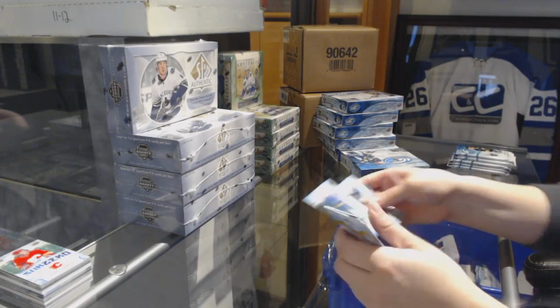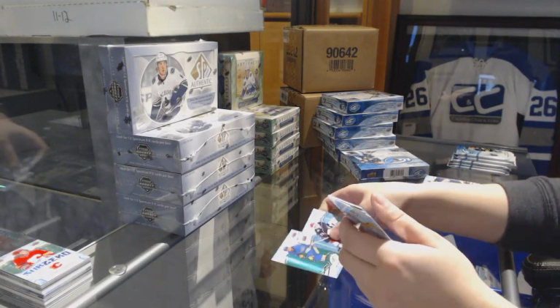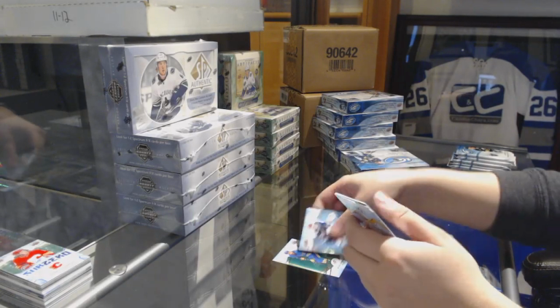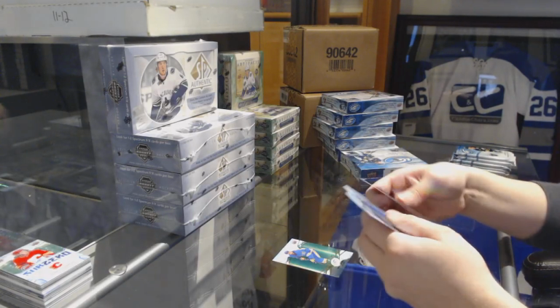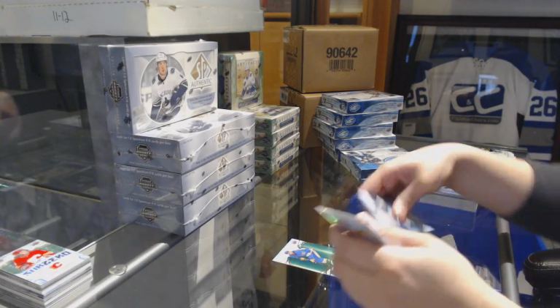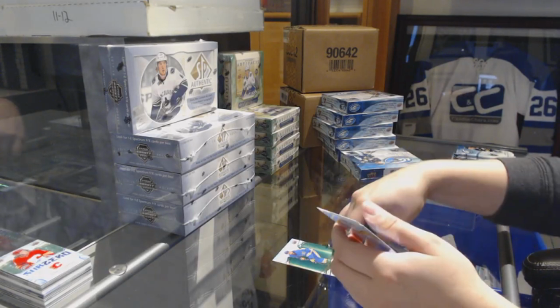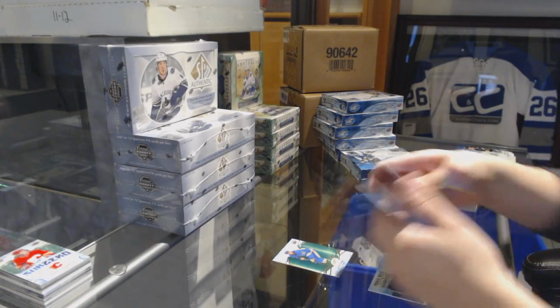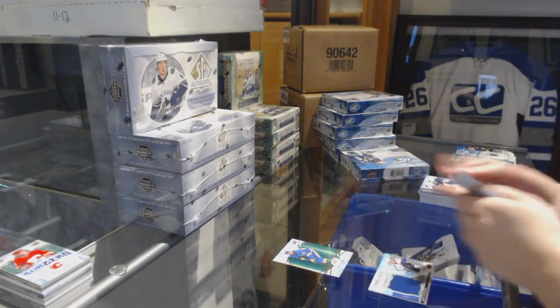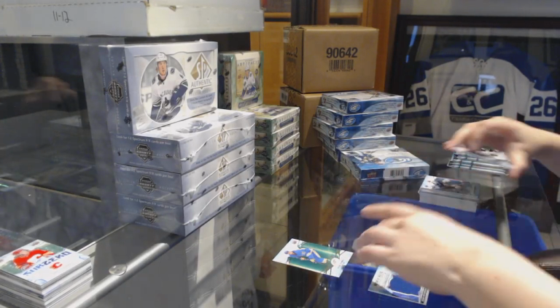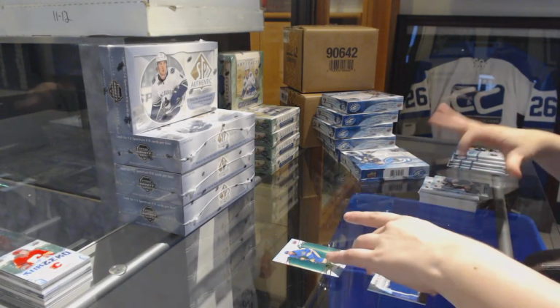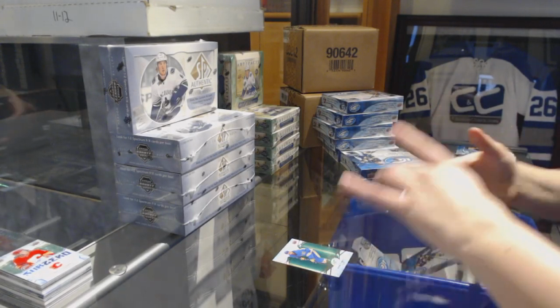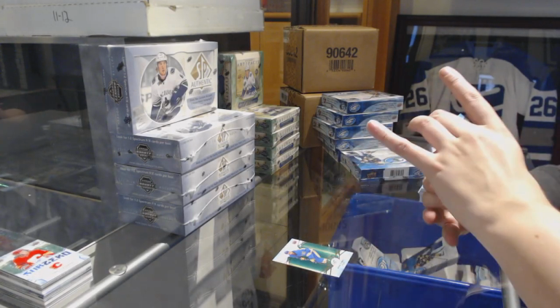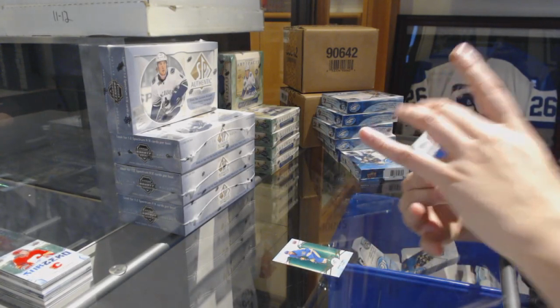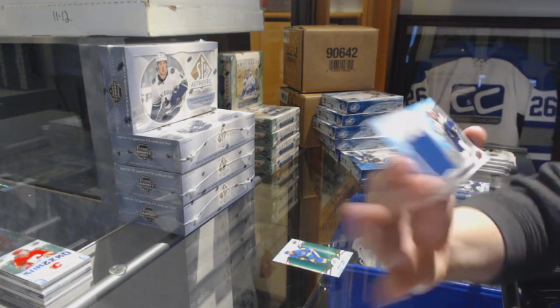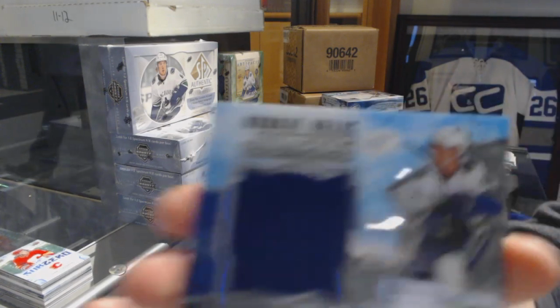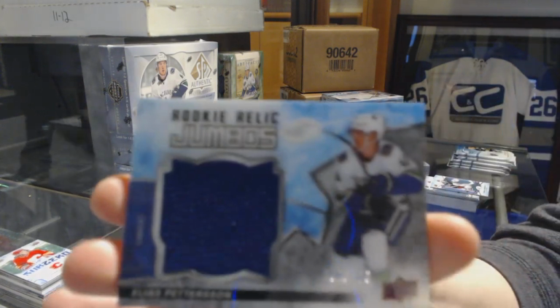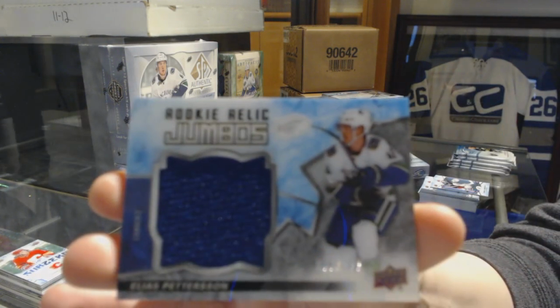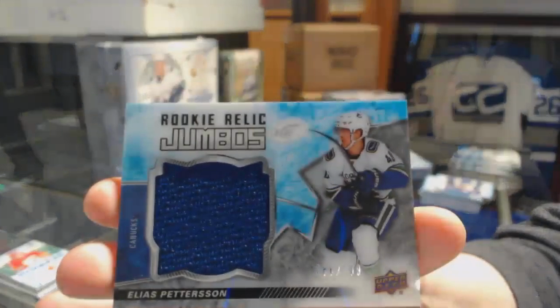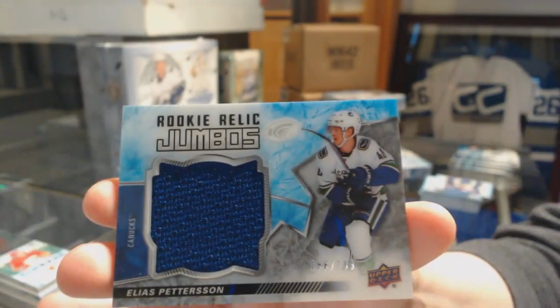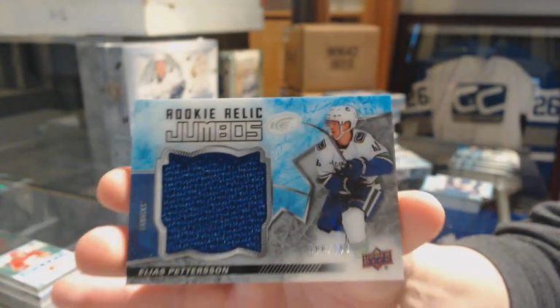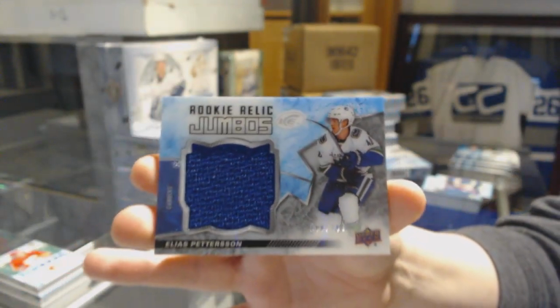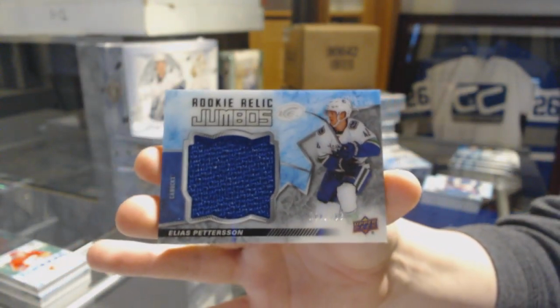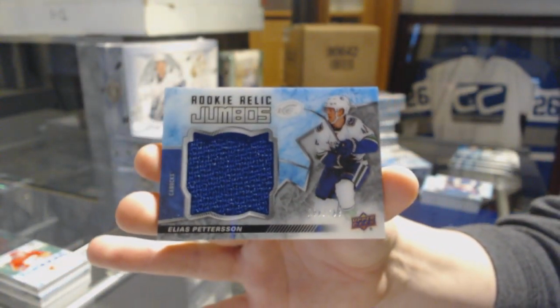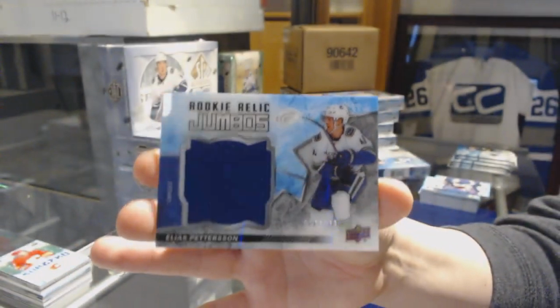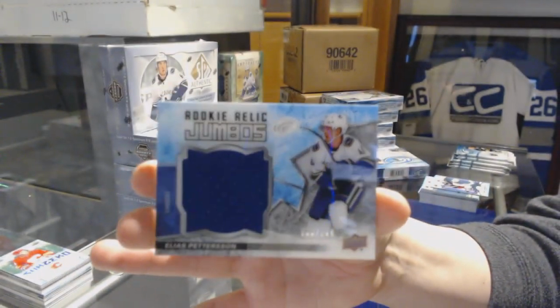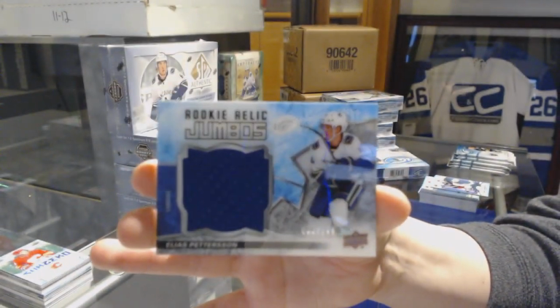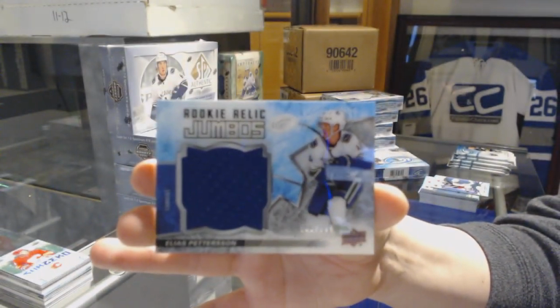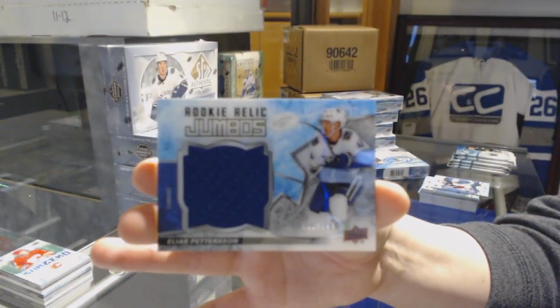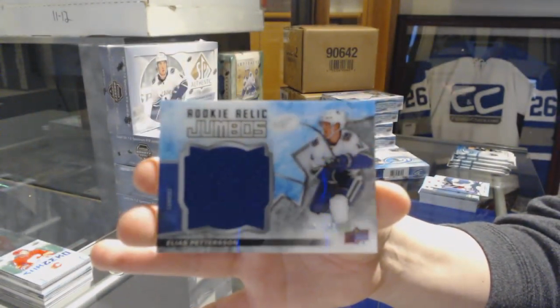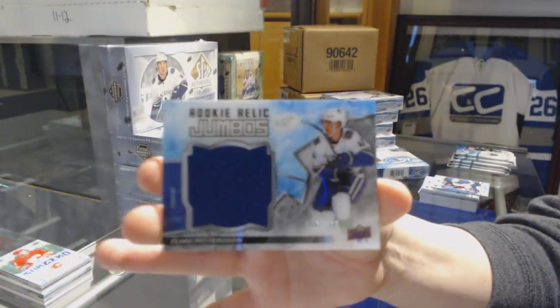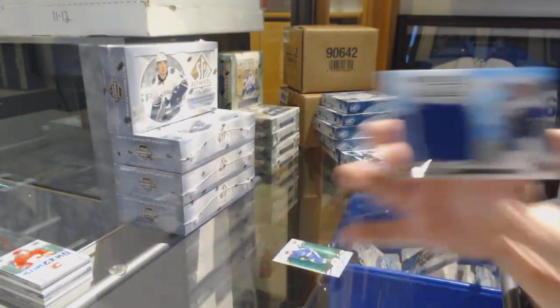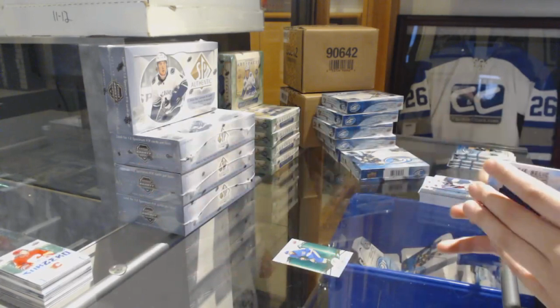Green for the Buffalo Sabres, Ryan O'Reilly. And a rookie Jumbo Relics jersey numbered to 199 for the Vancouver Canucks, Elias Pettersson.